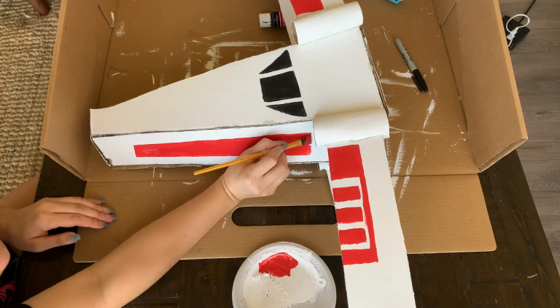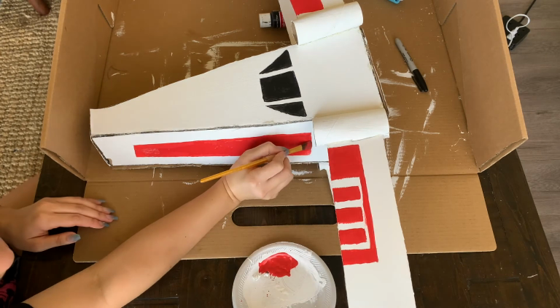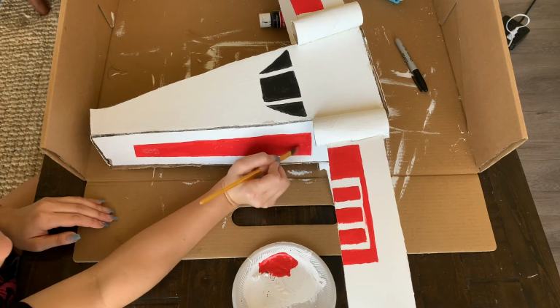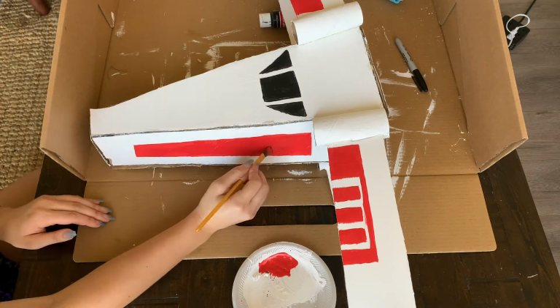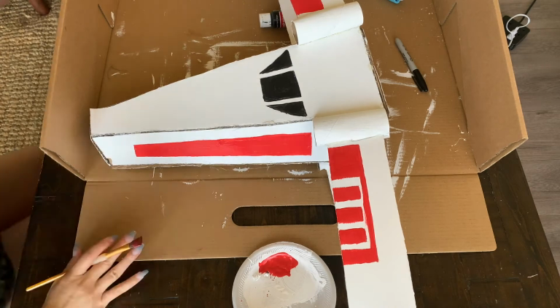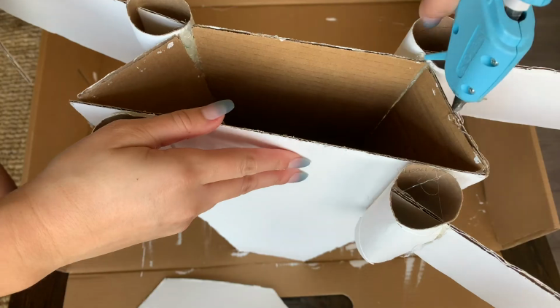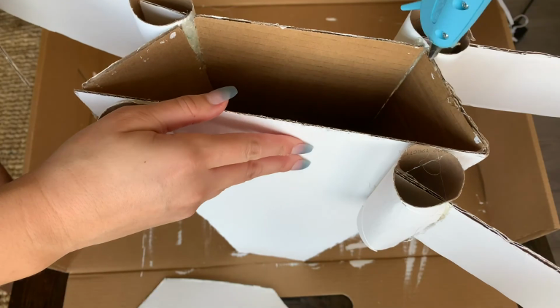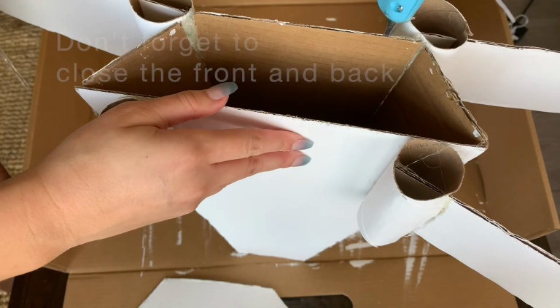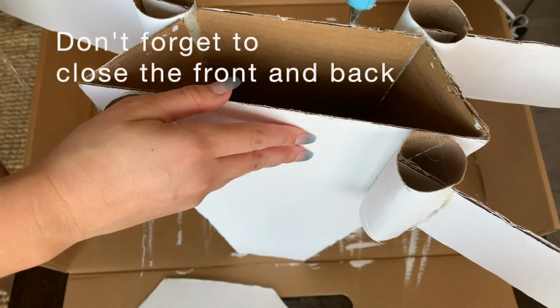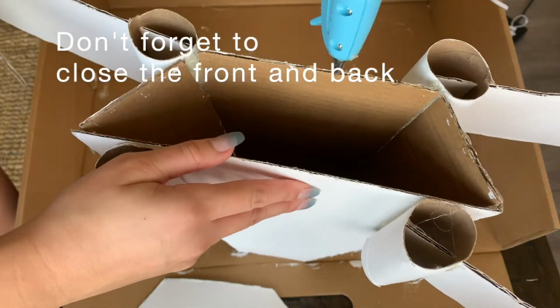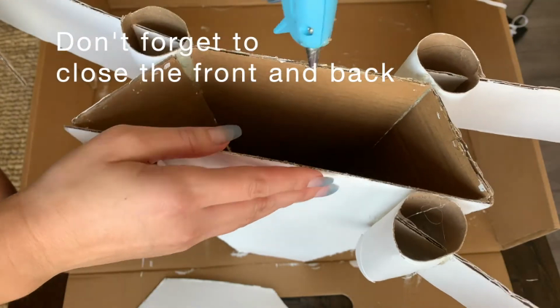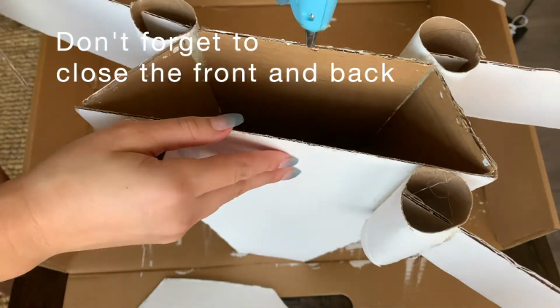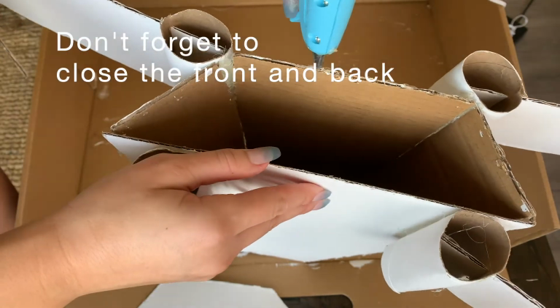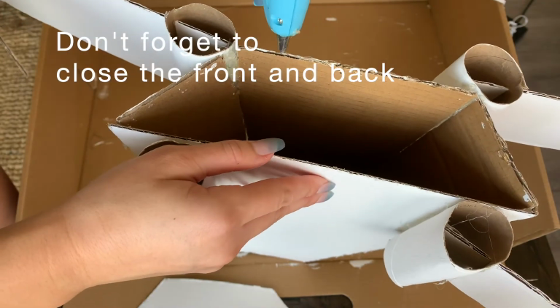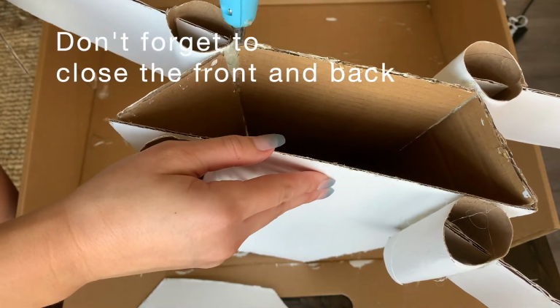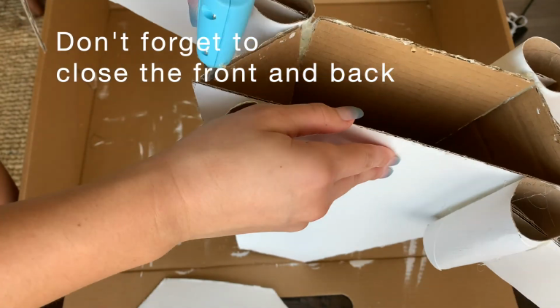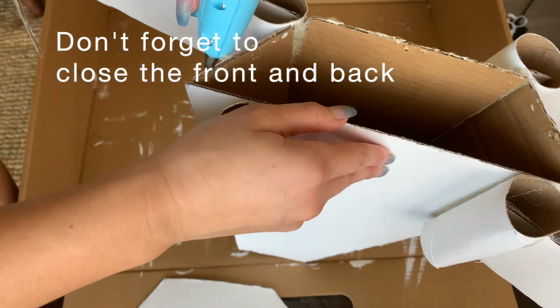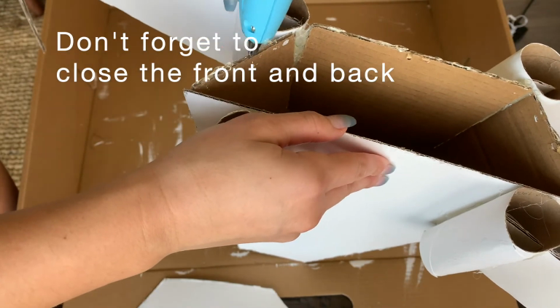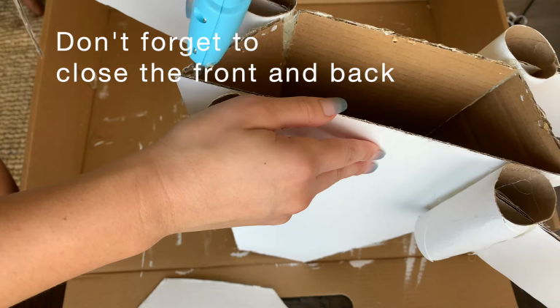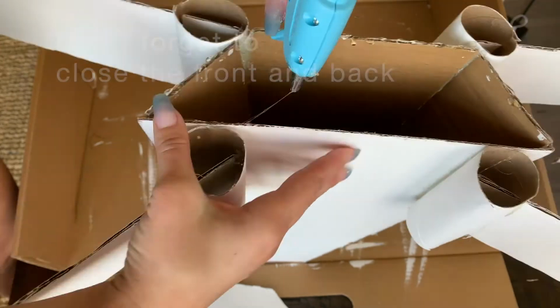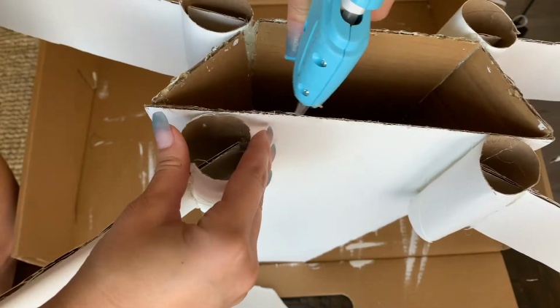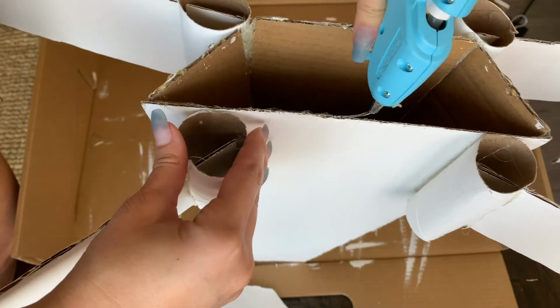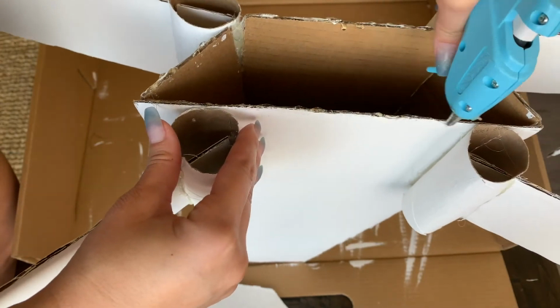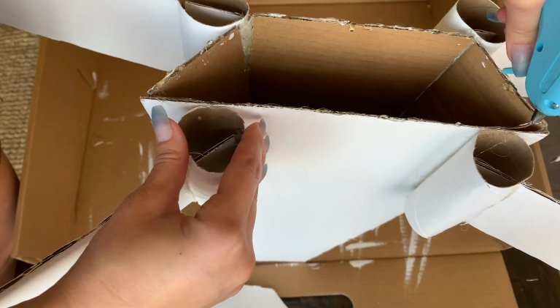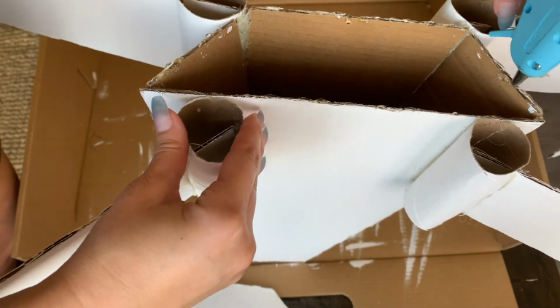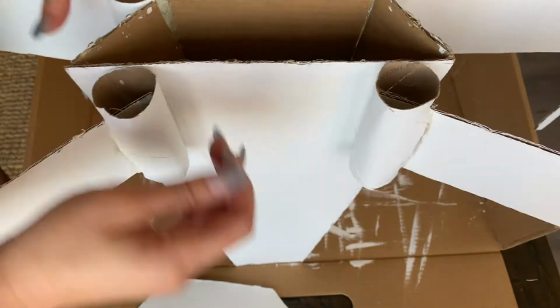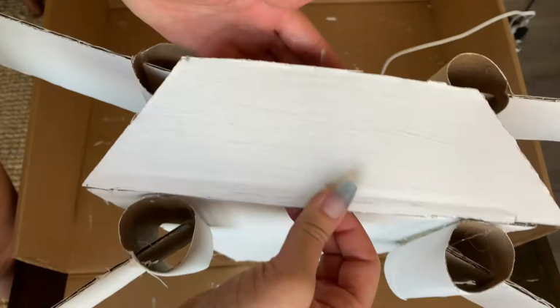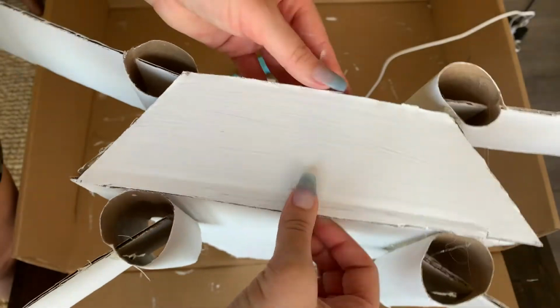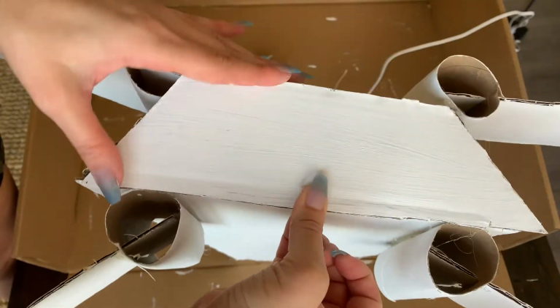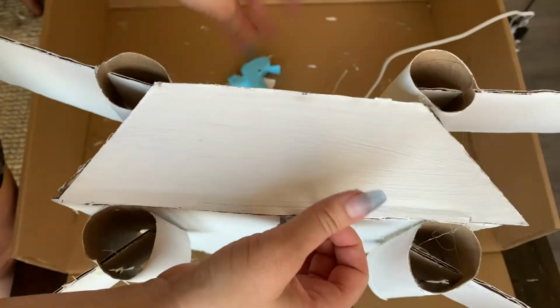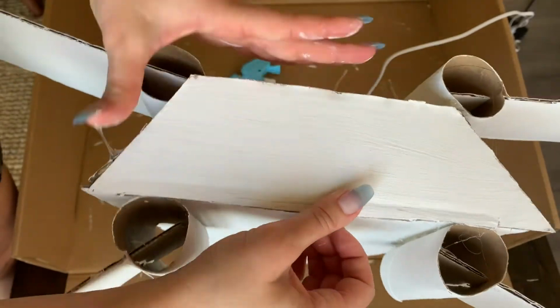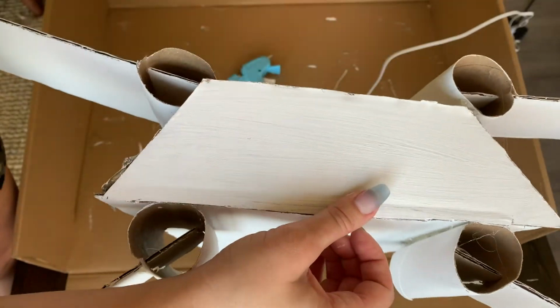I completely forgot that the back is open, so you're going to want to measure, paint, and glue on the back, as well as the front.